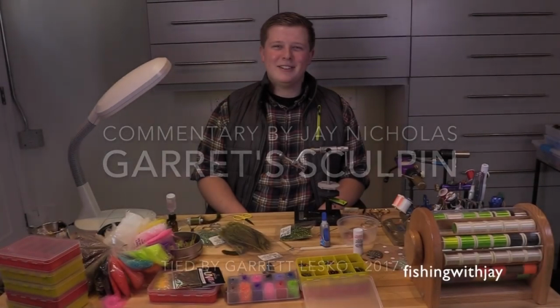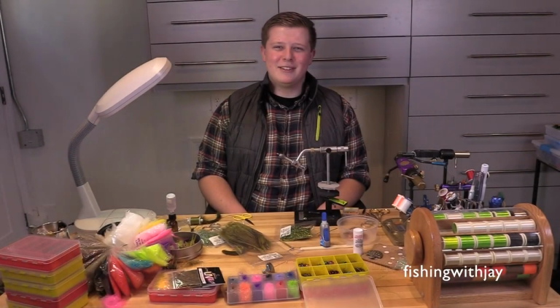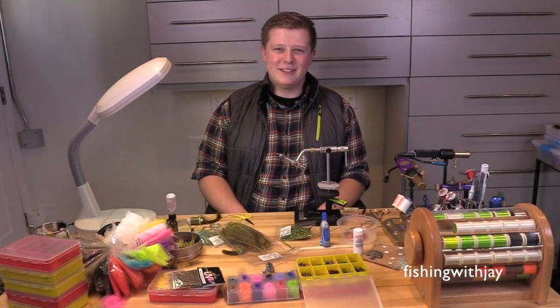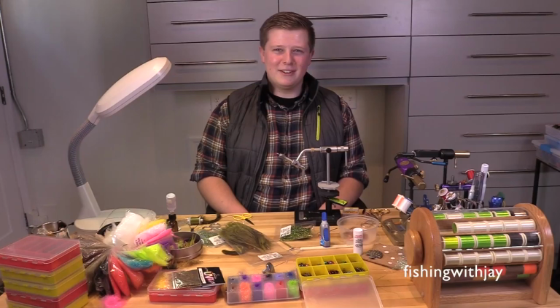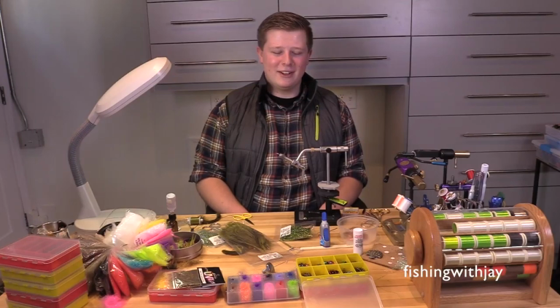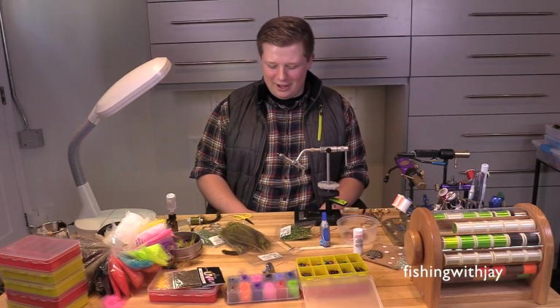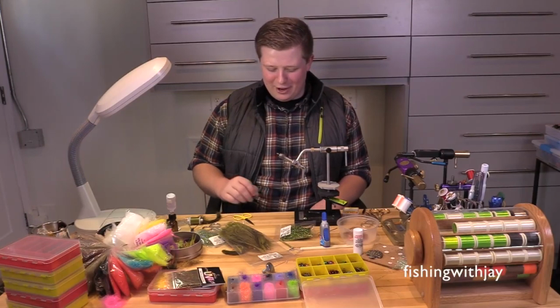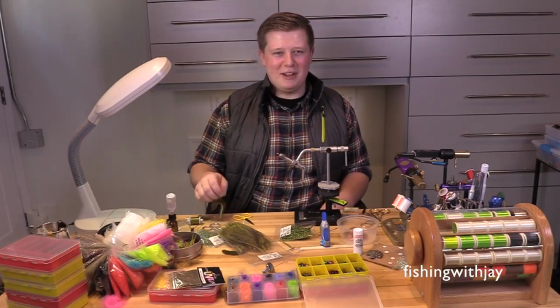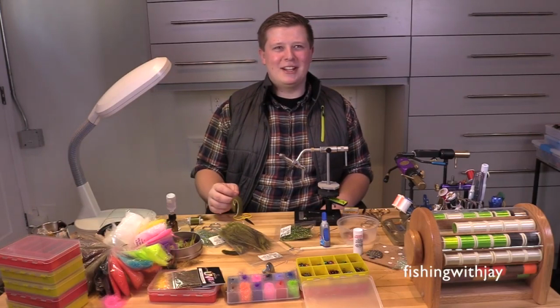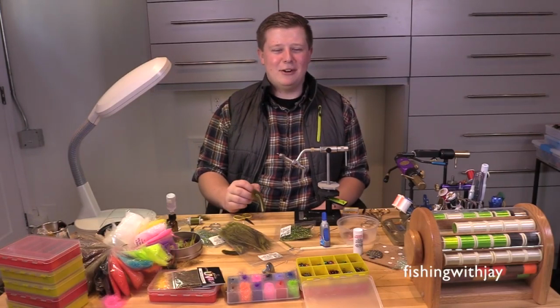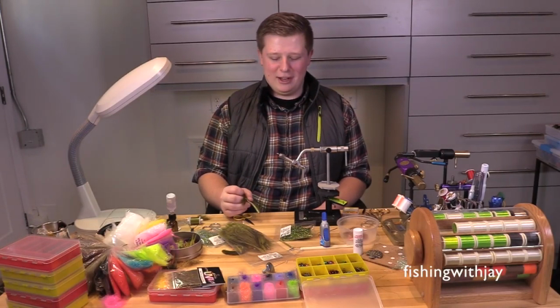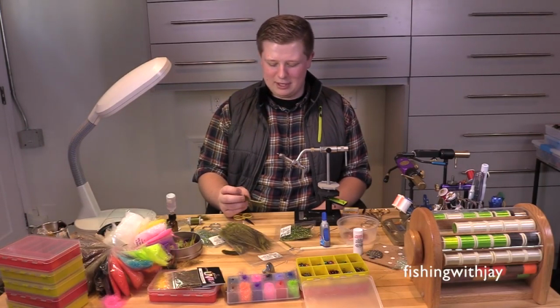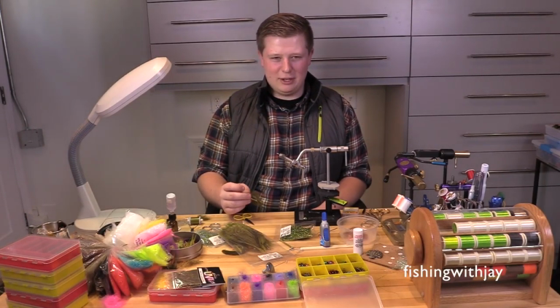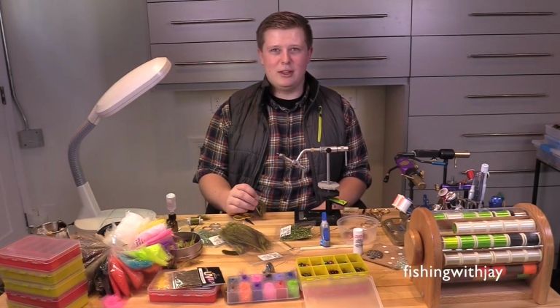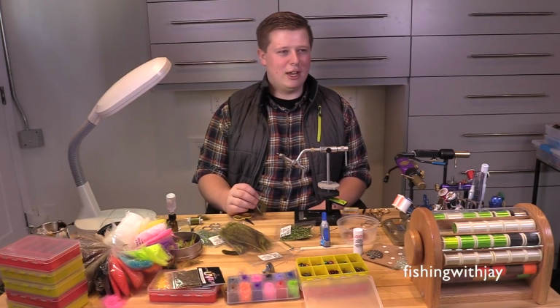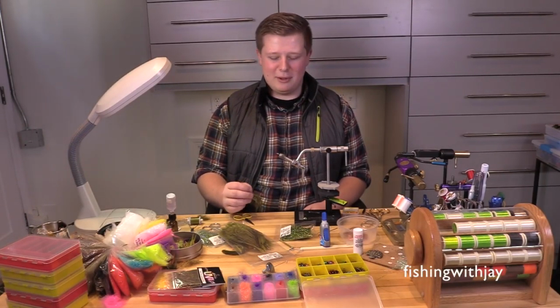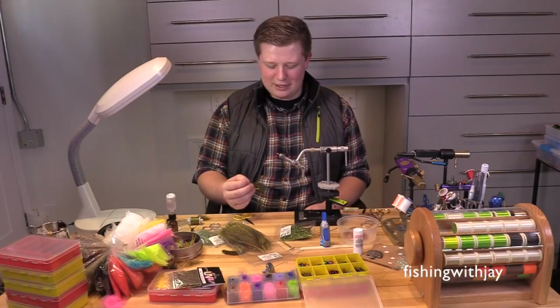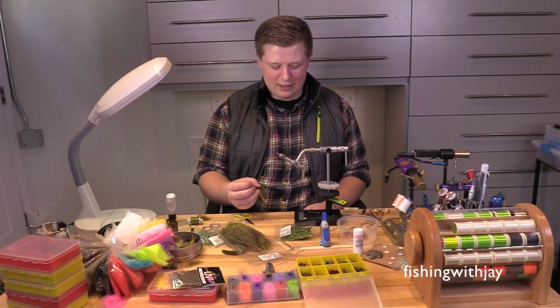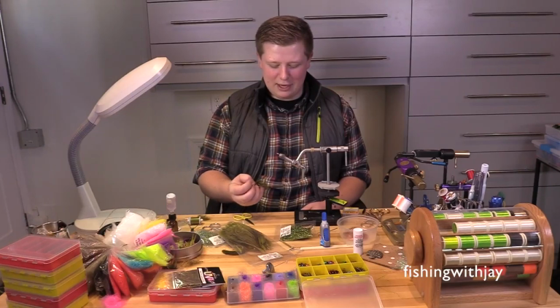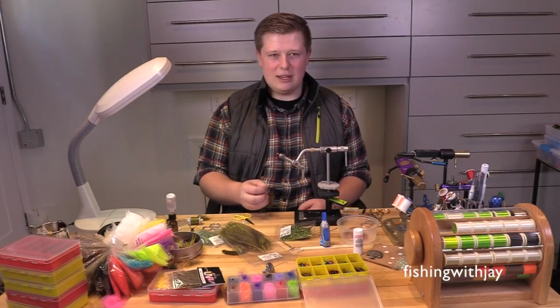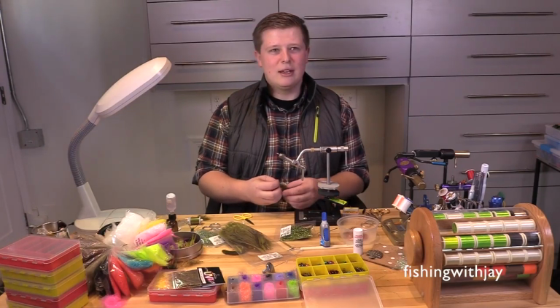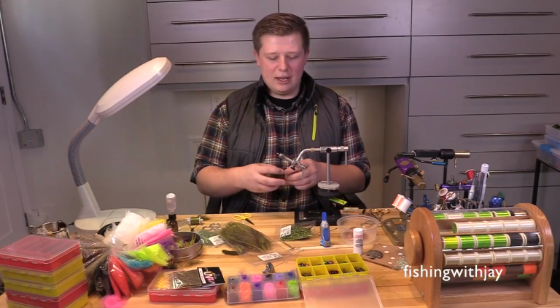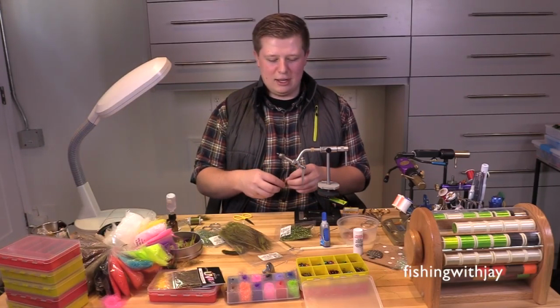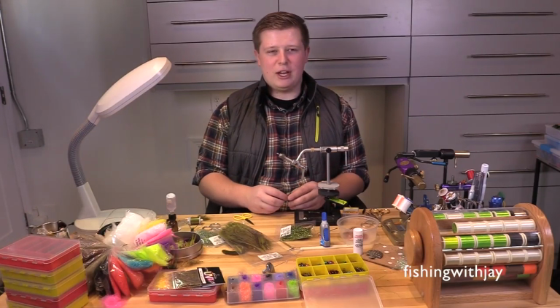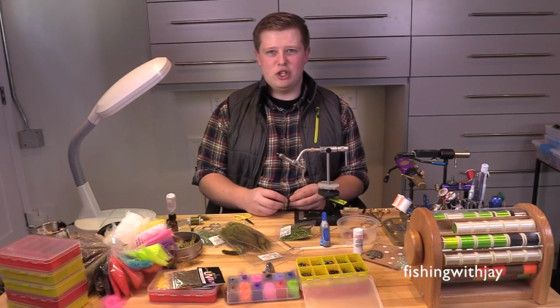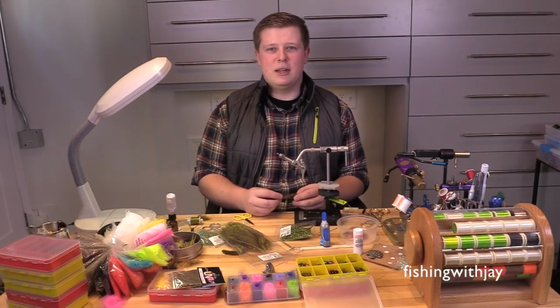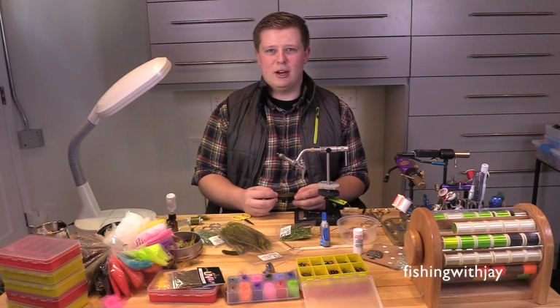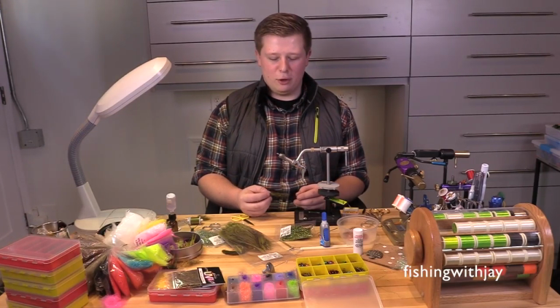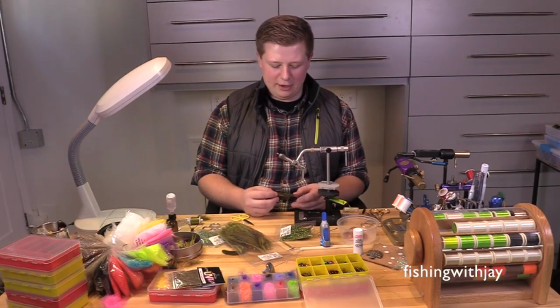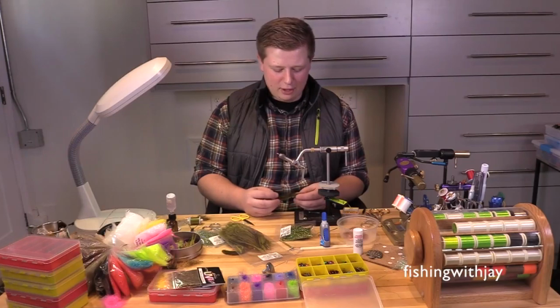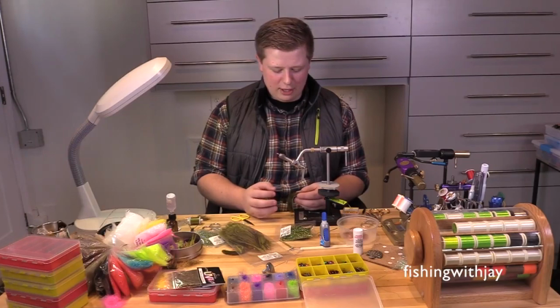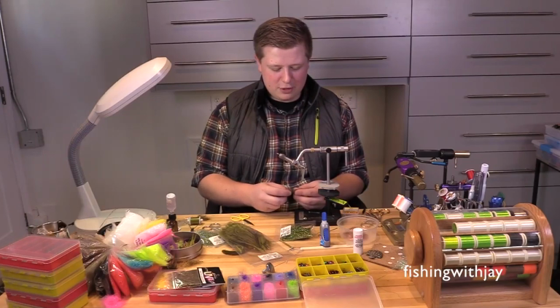Hi, my name is Garrett Lusko. I am tying here with Jay and some other guys, and I'm tying what I call the GSP, or the Garrett Sculpin Pattern.